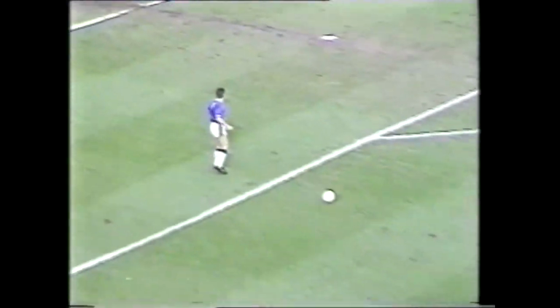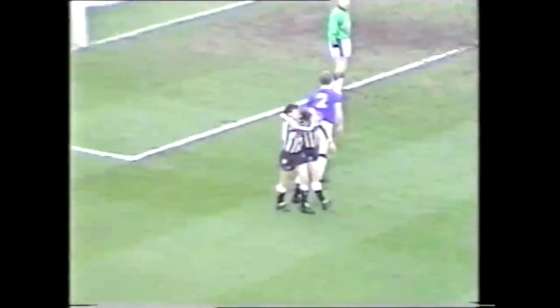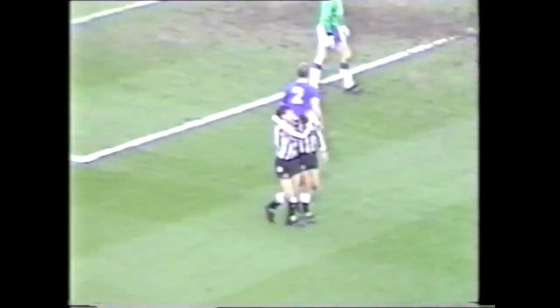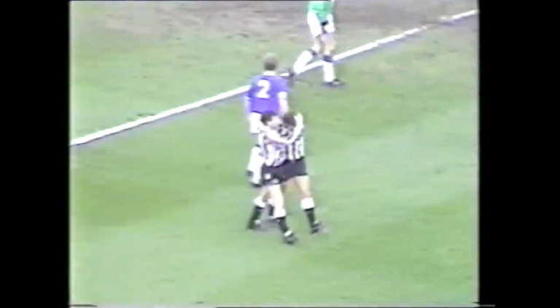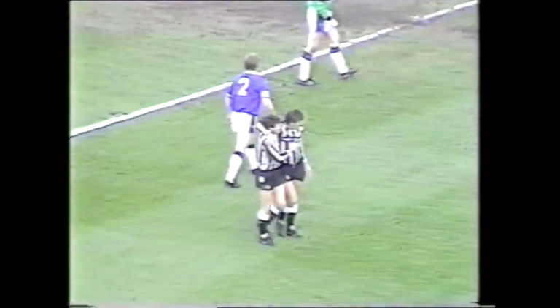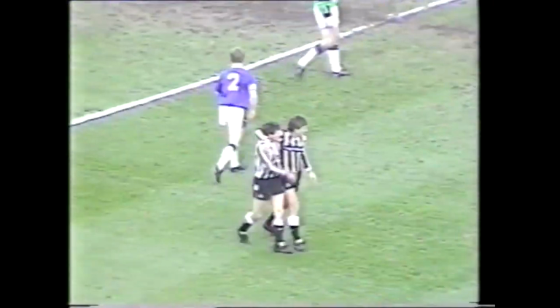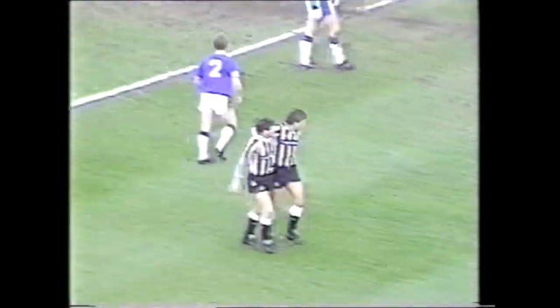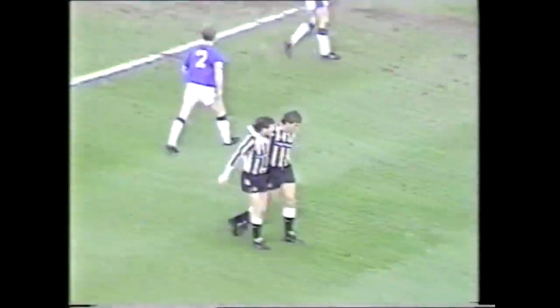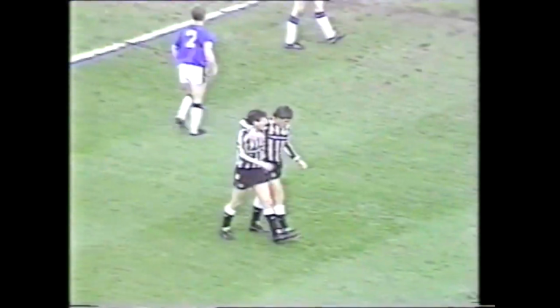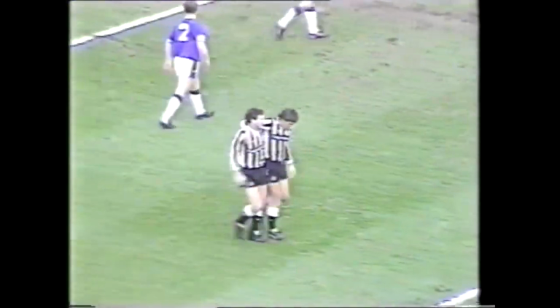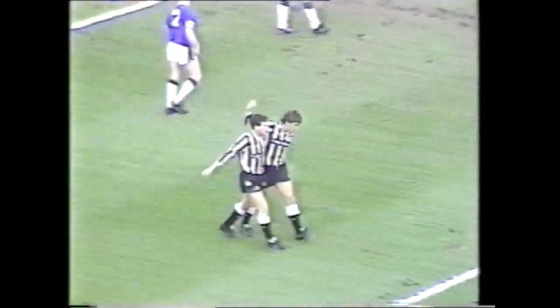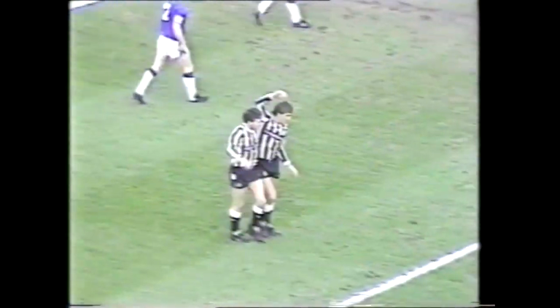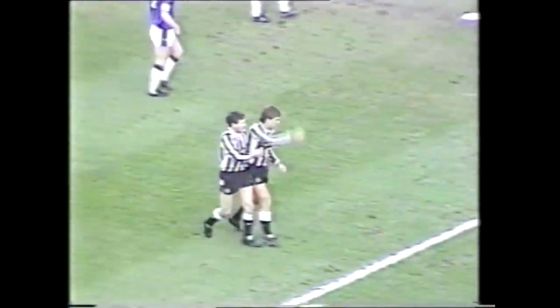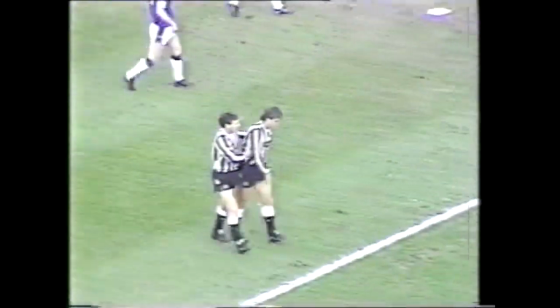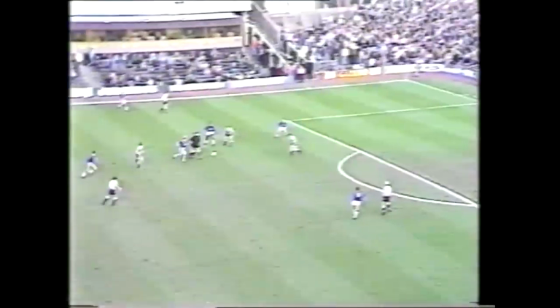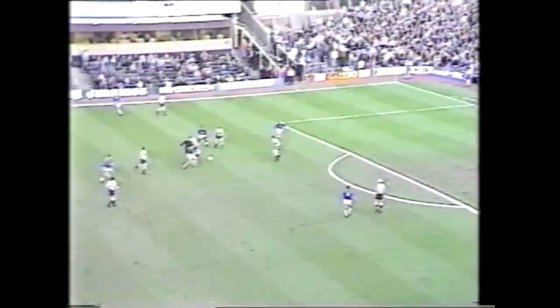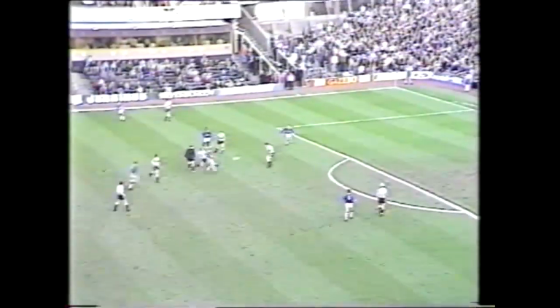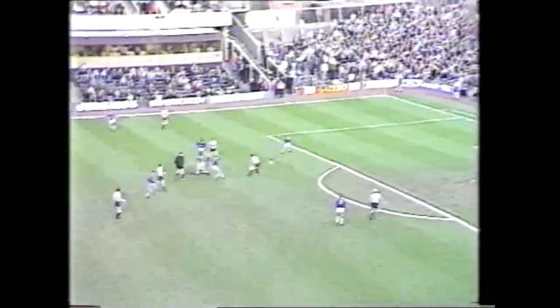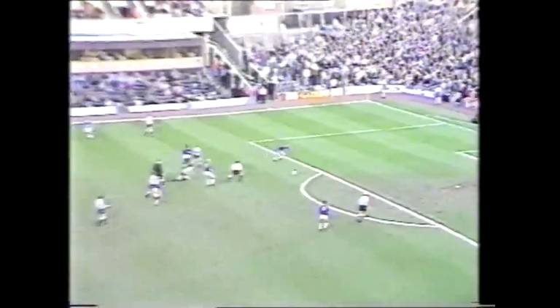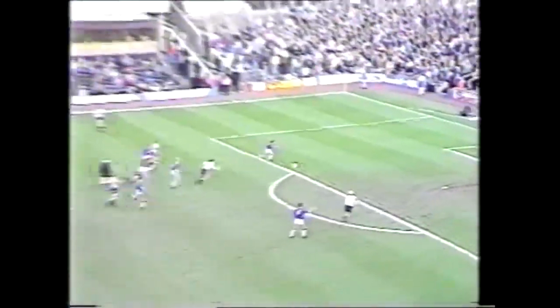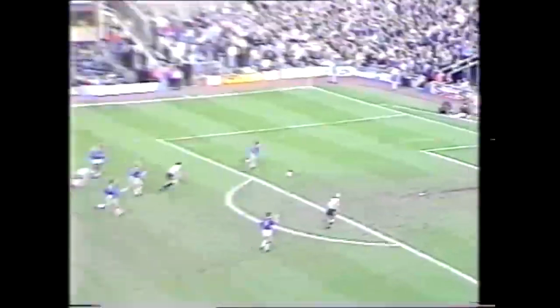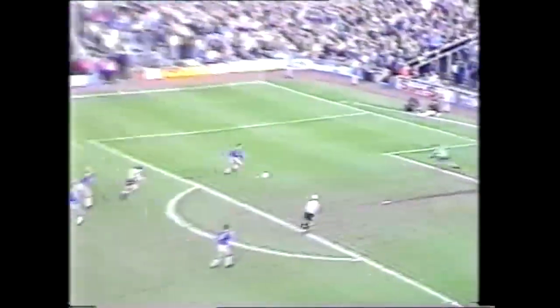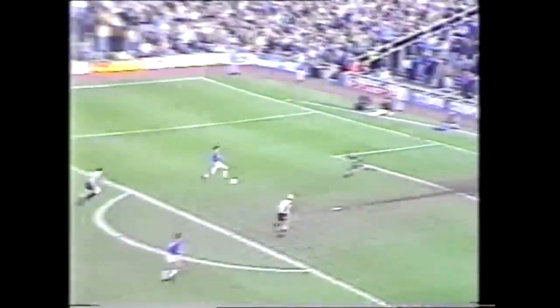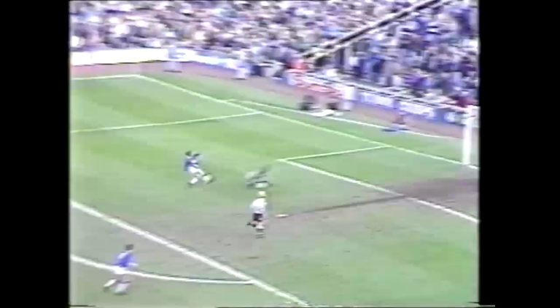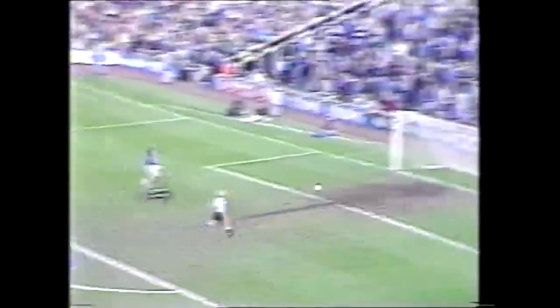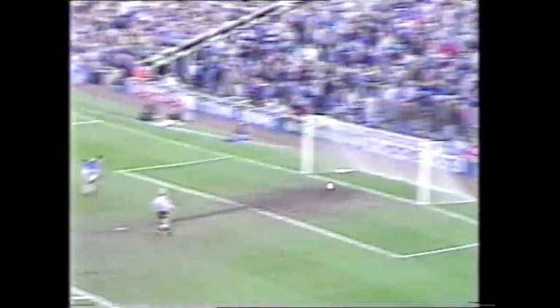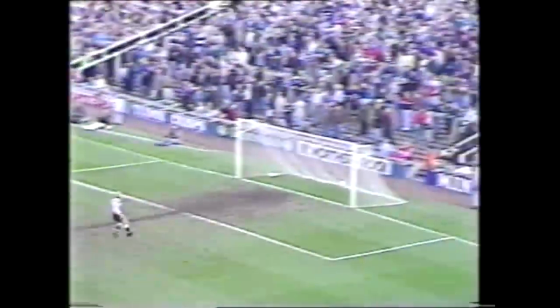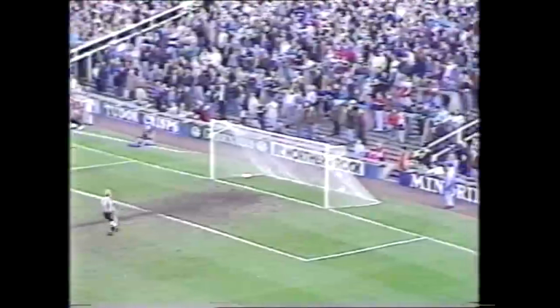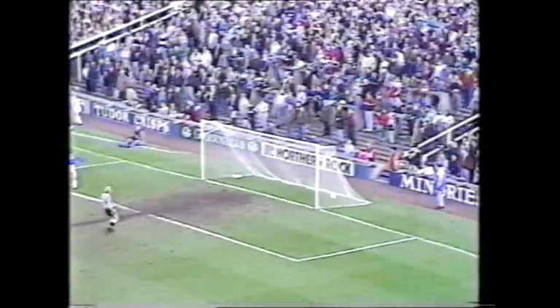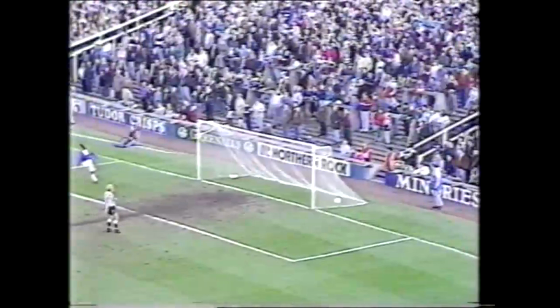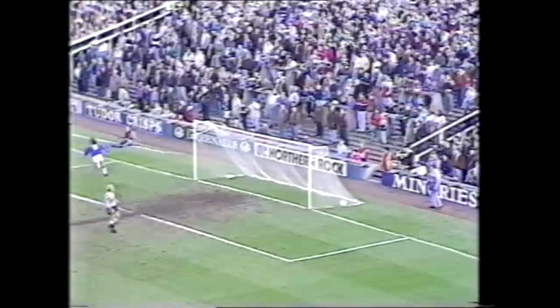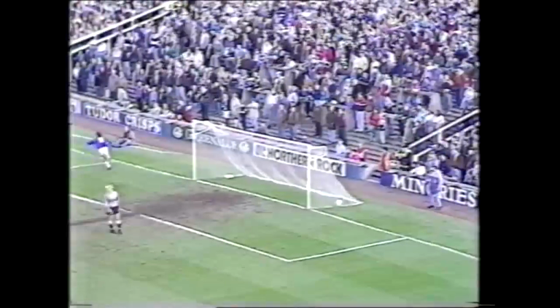Now United should have been on their way, but Leicester always look lively, and Tommy Wright punished some sloppy defensive work to bring Leicester level after 18 minutes.